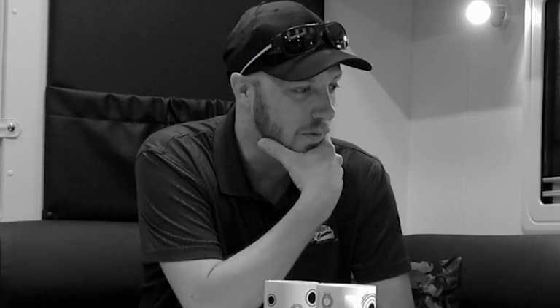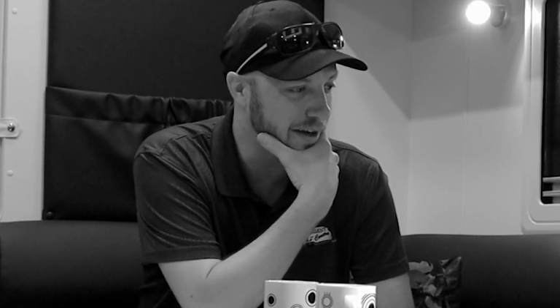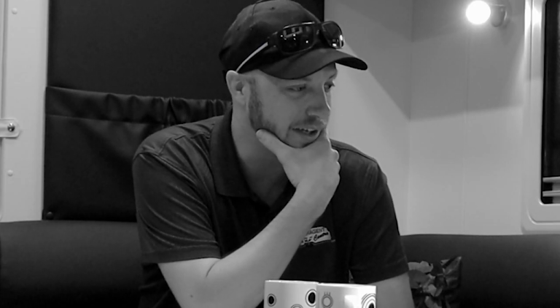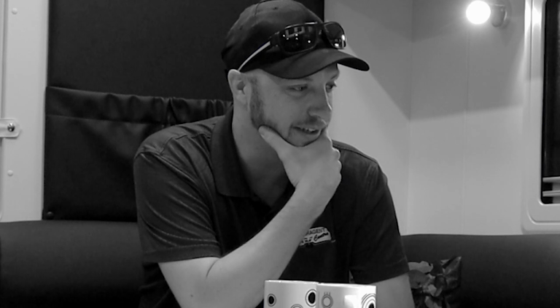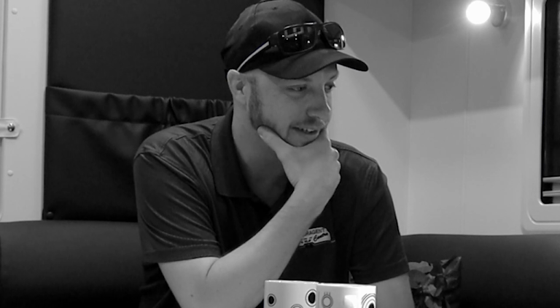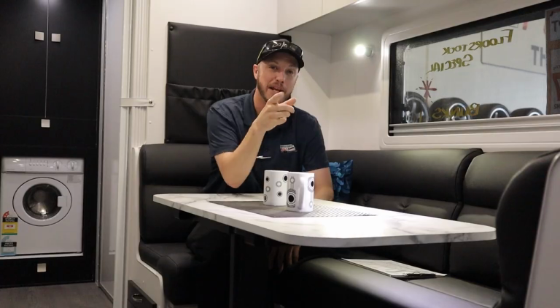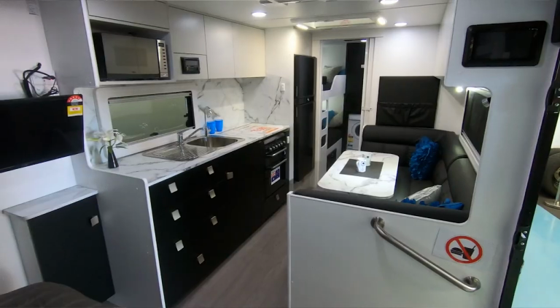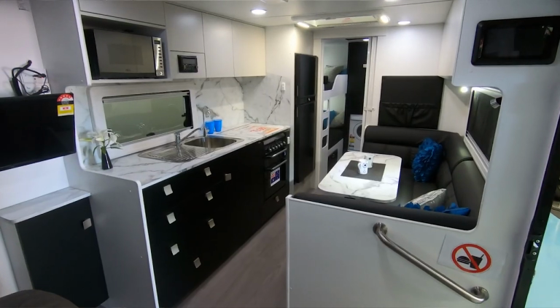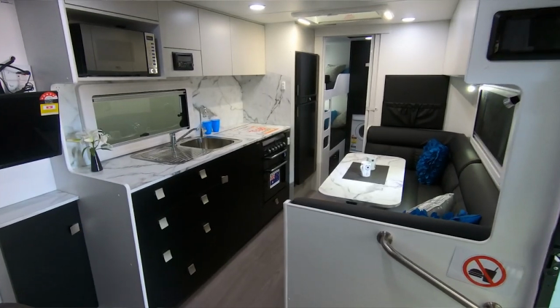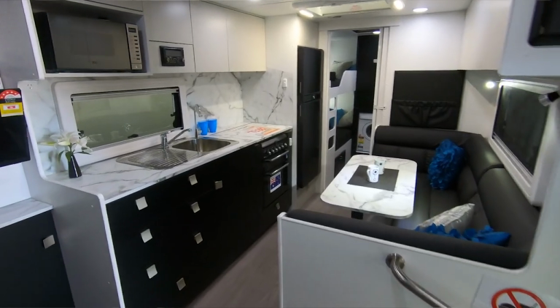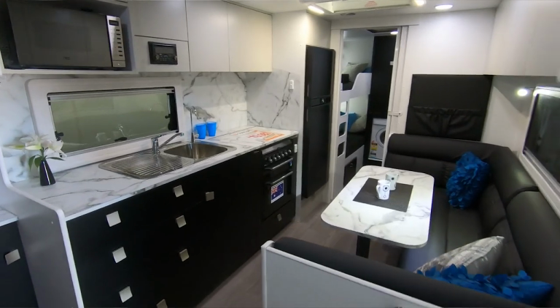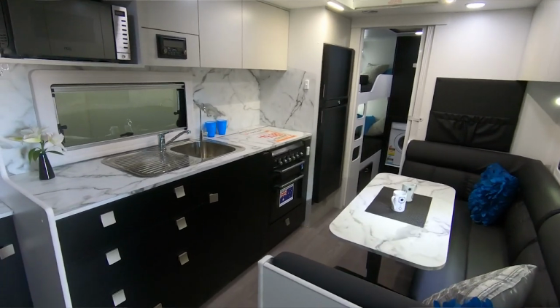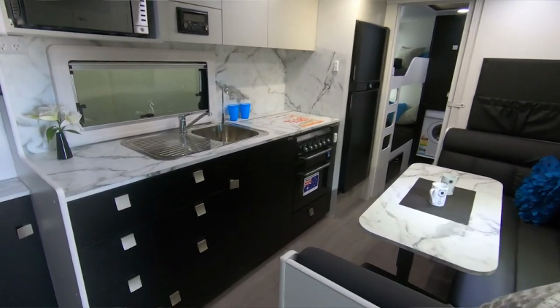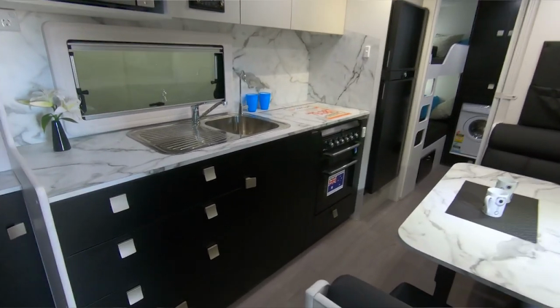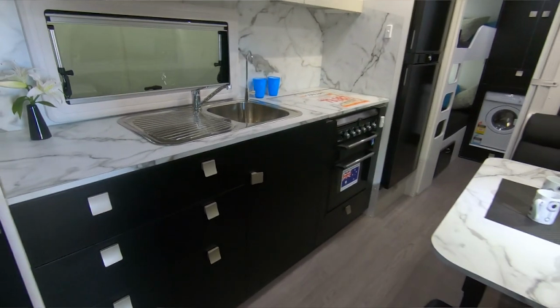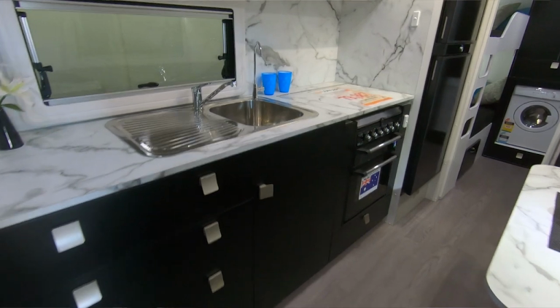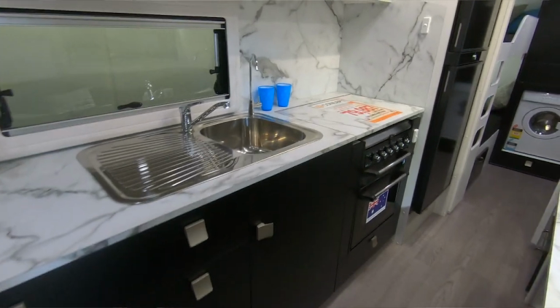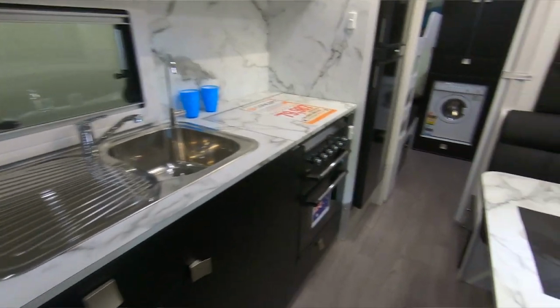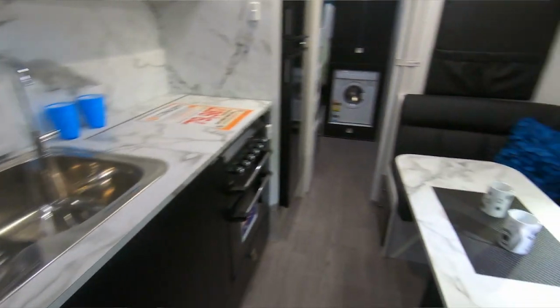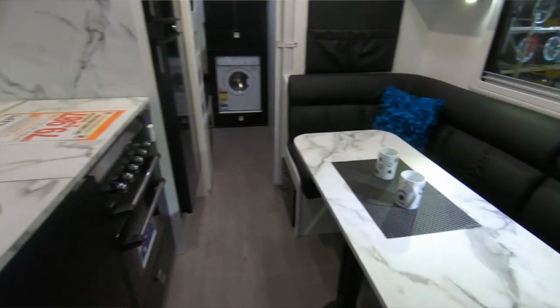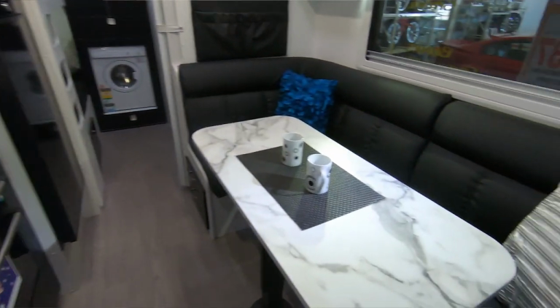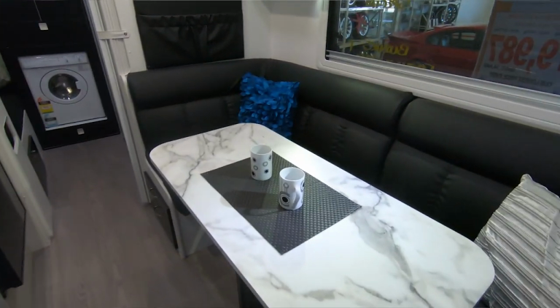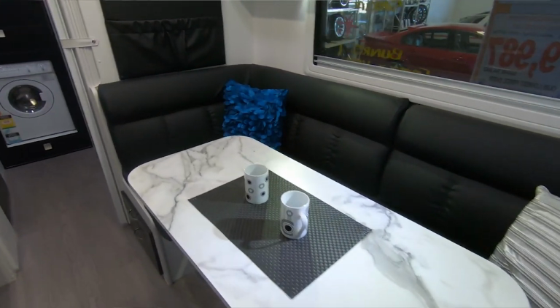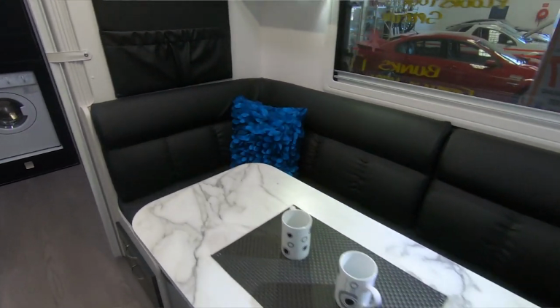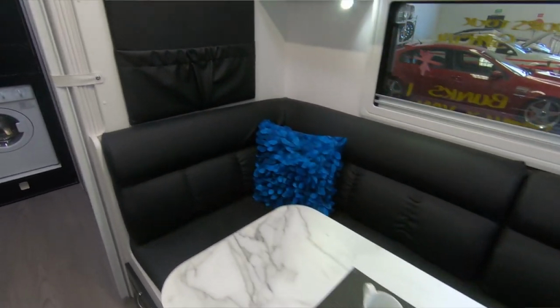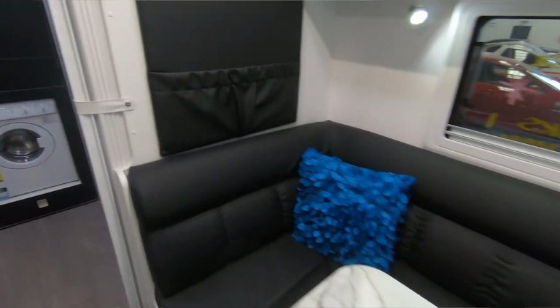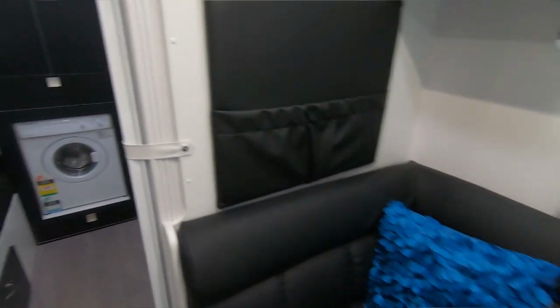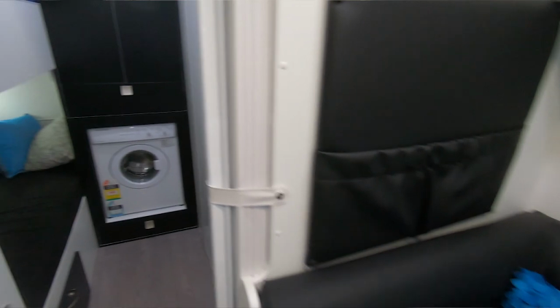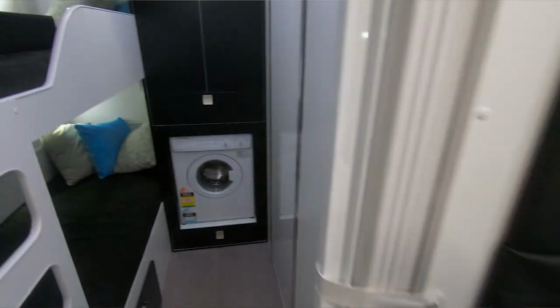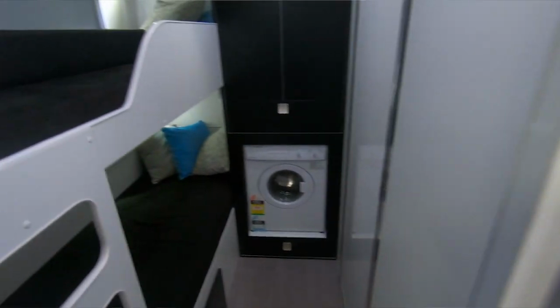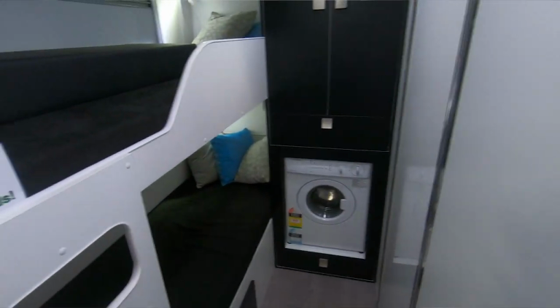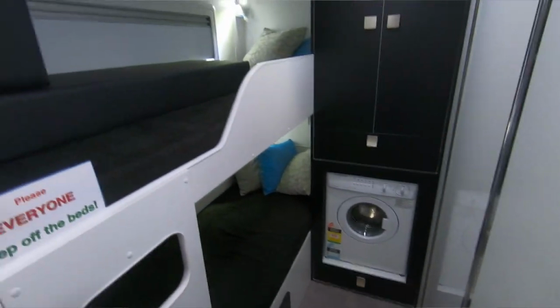Why did I have four kids? Anyway, this also has a grey water tank which will get you into the national parks, and it can also hold any waste water that goes down your sink or out your shower. Full slide-out kitchen as you've seen on the outside there.